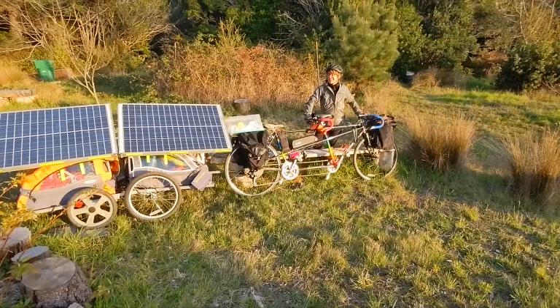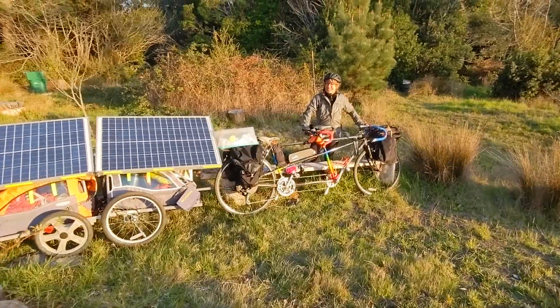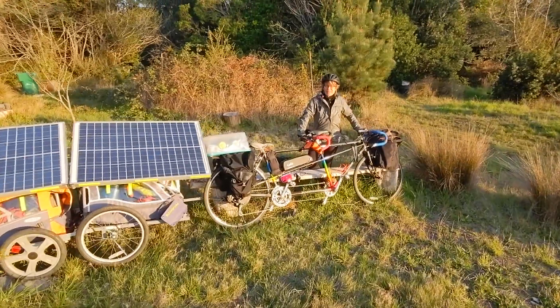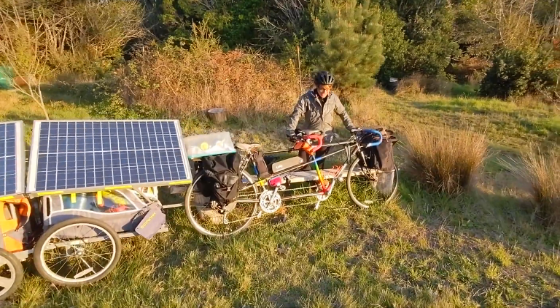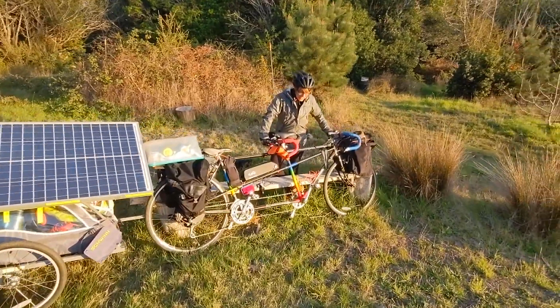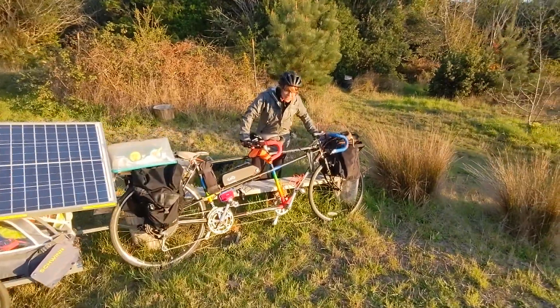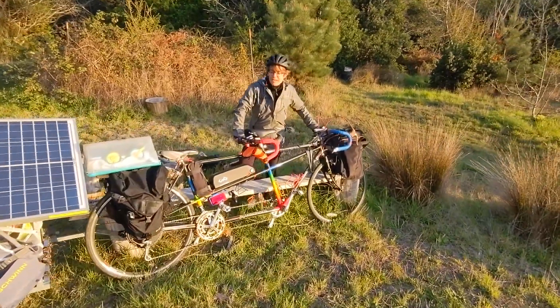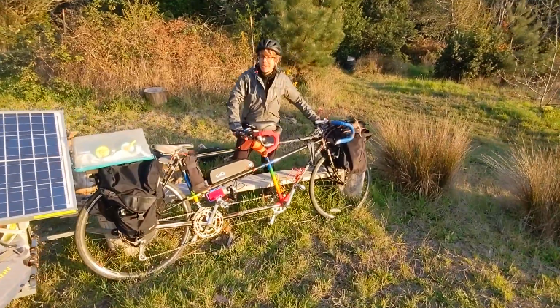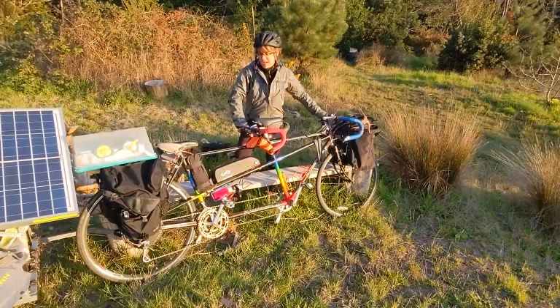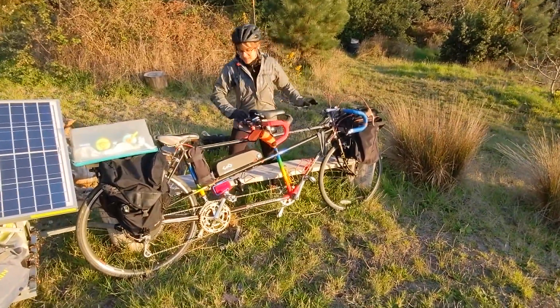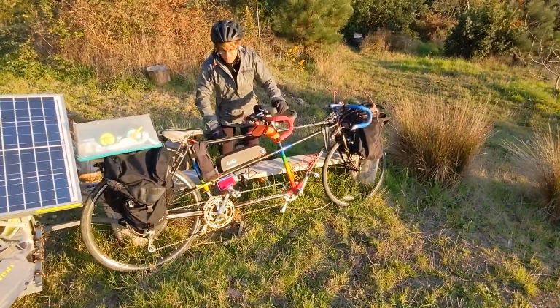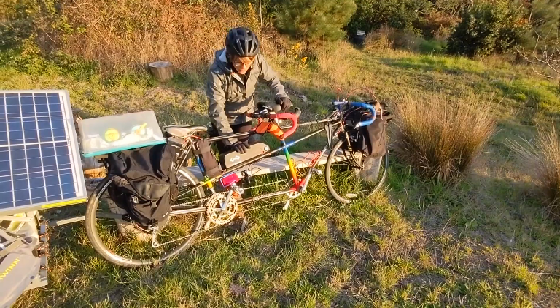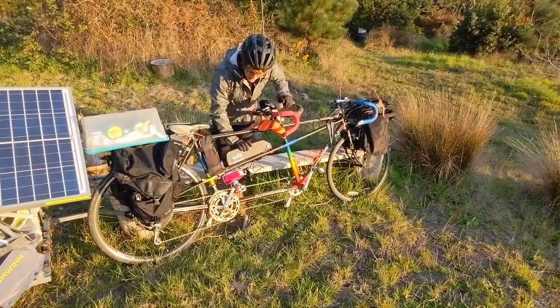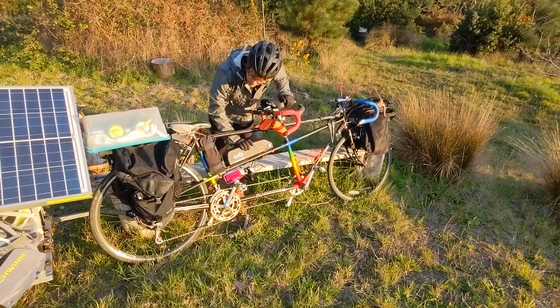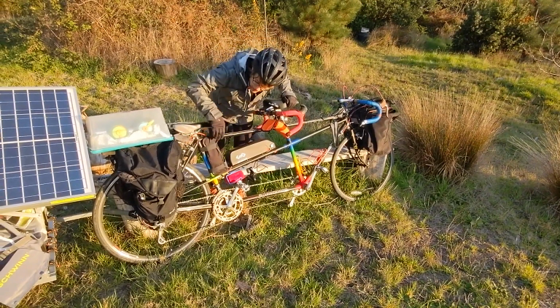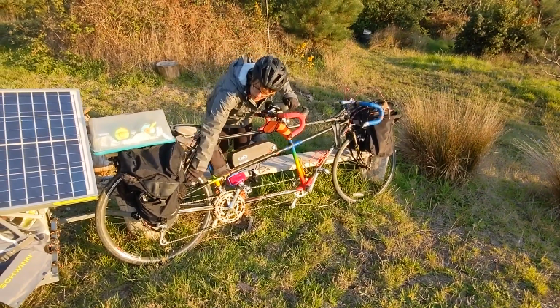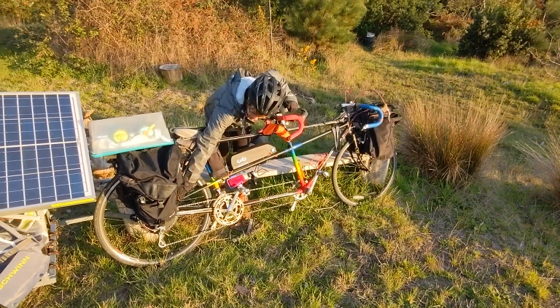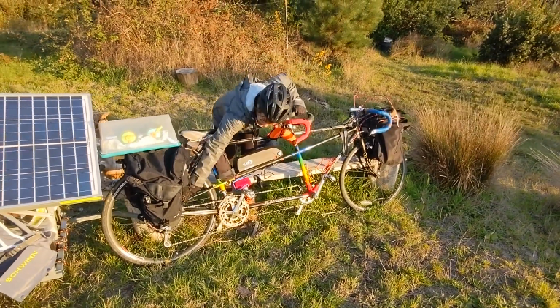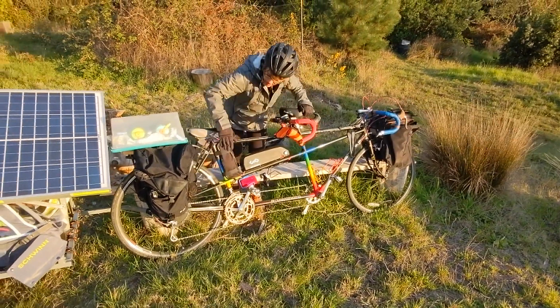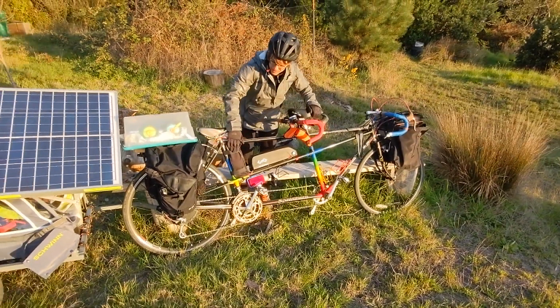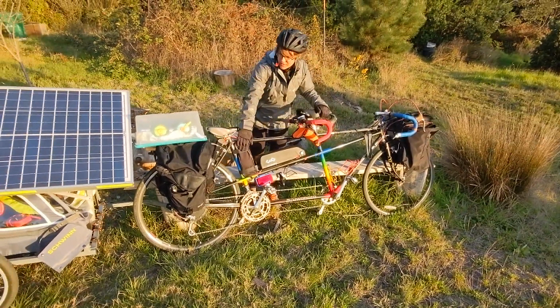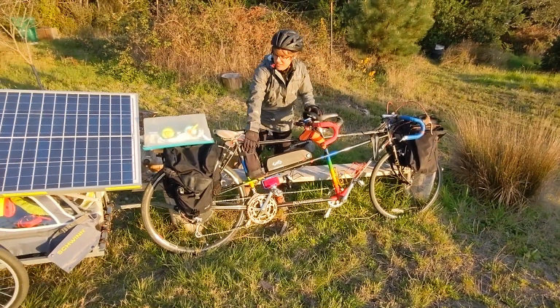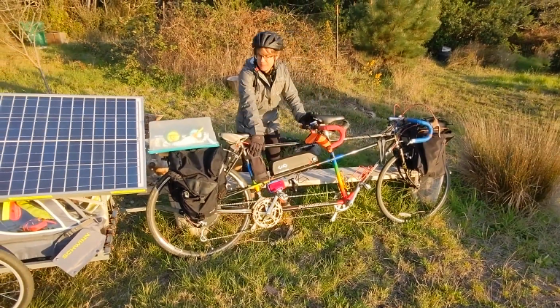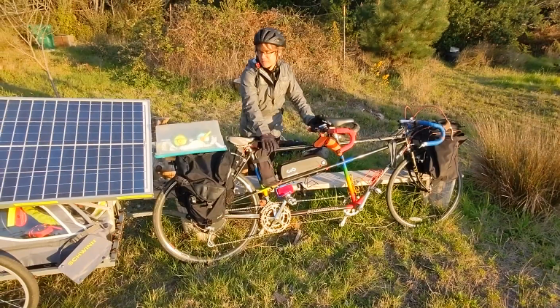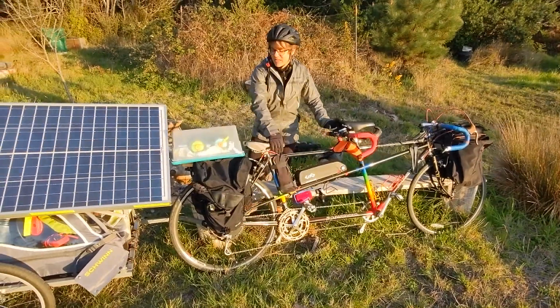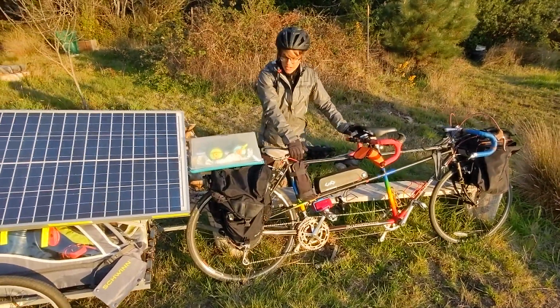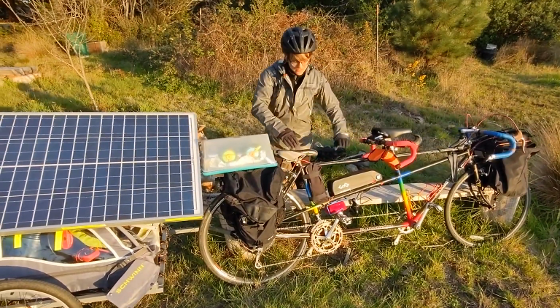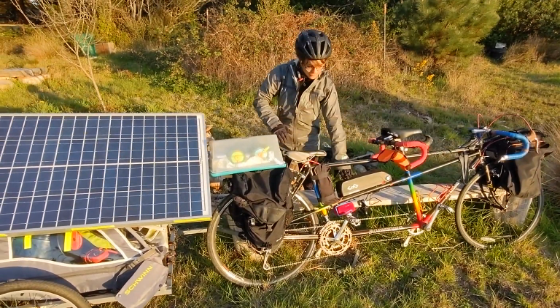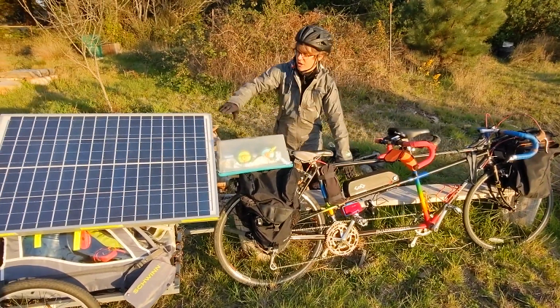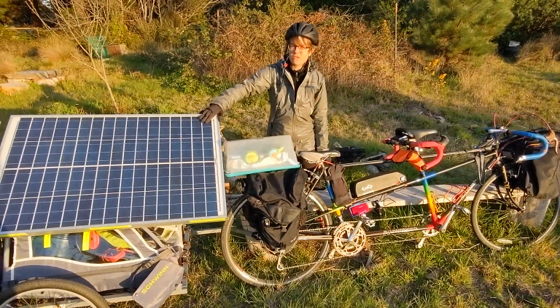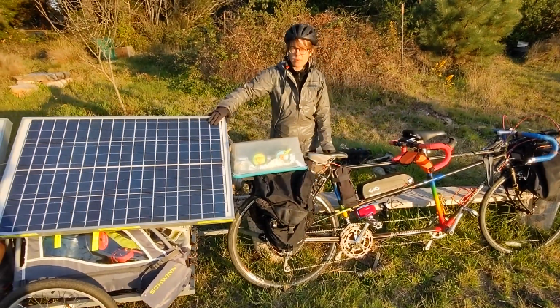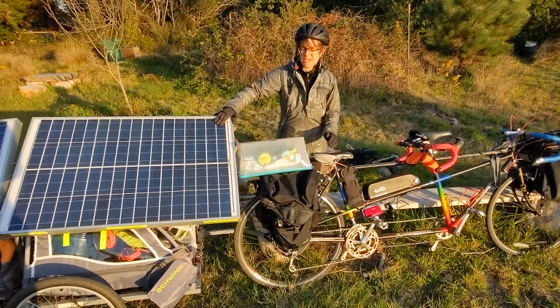This is our tandem sun buggy bike — a tandem bike we got off Craigslist. It's been converted to electric, and here's the battery and the motors in the hub here. The rest of the electronics sit here, and this will be charged by these two solar panels back here.